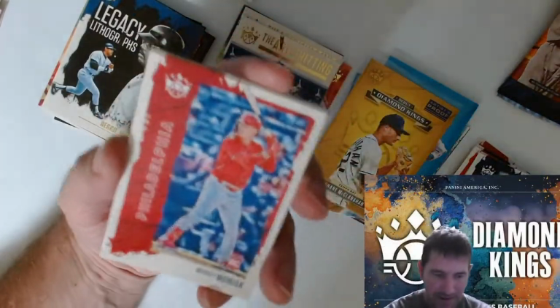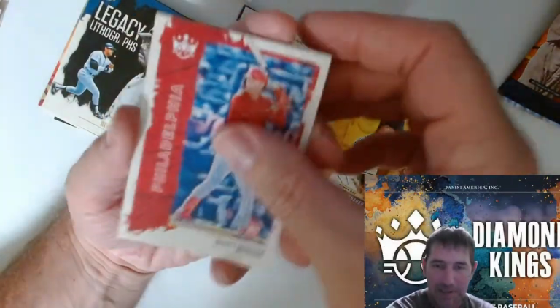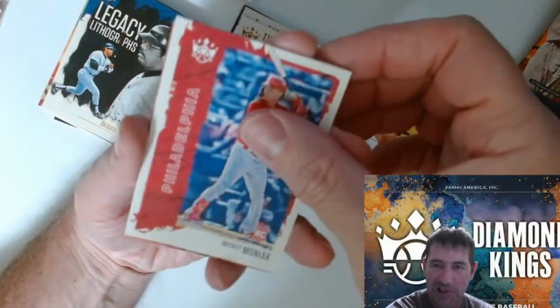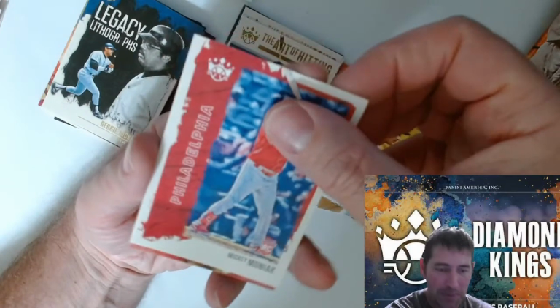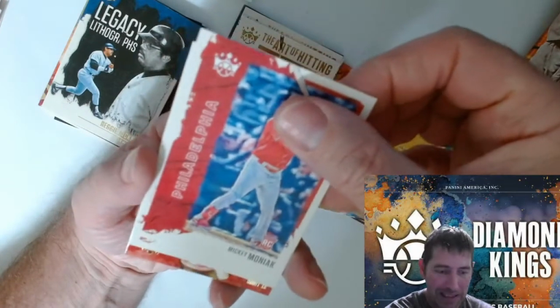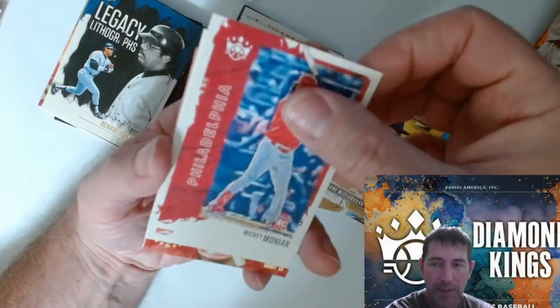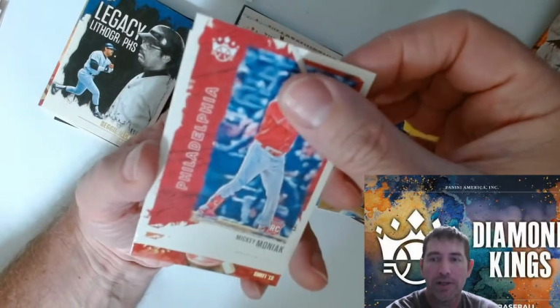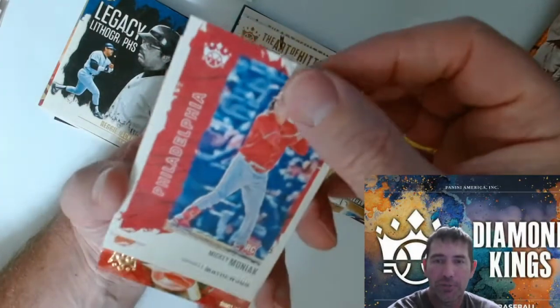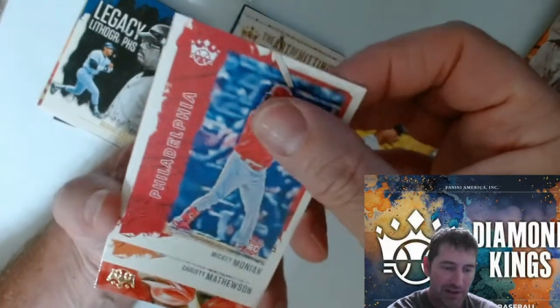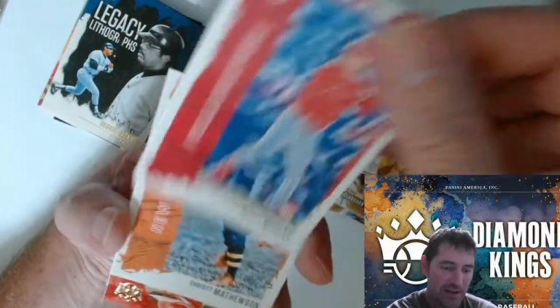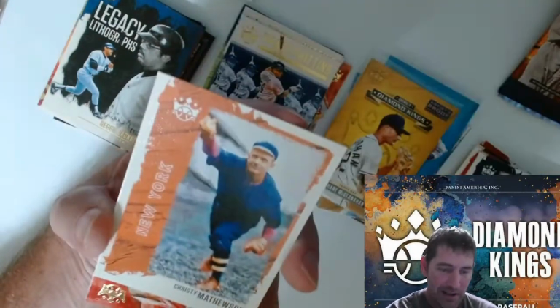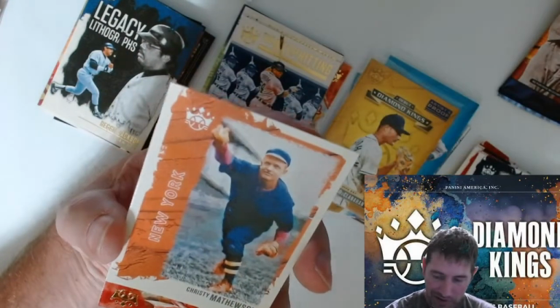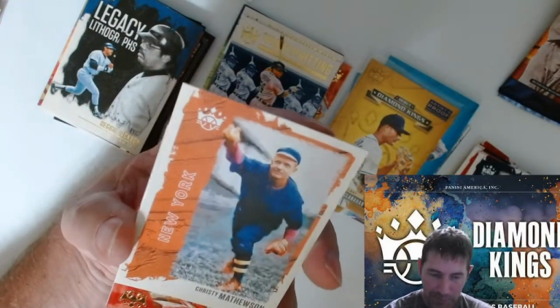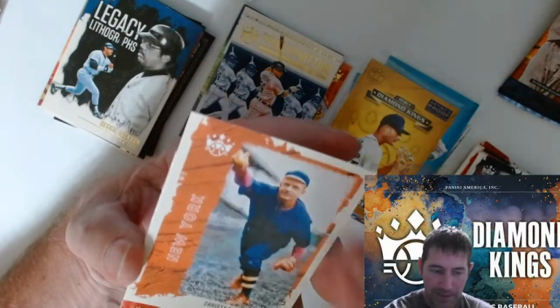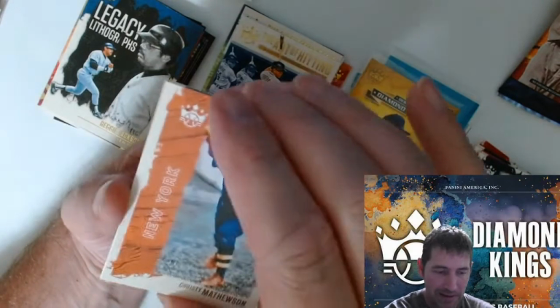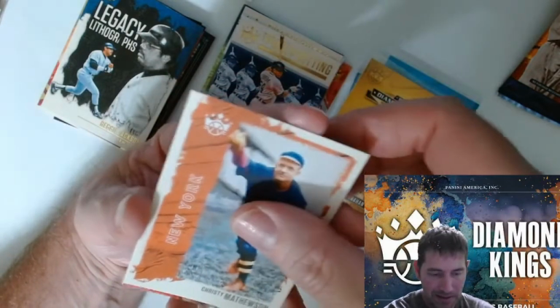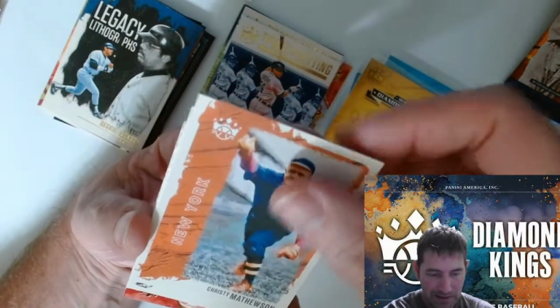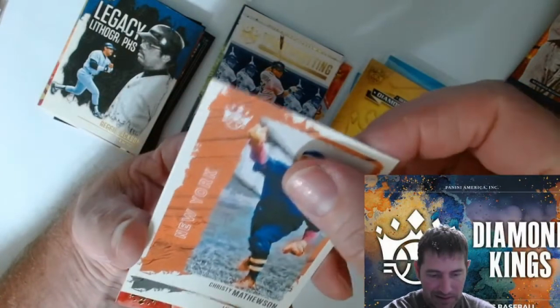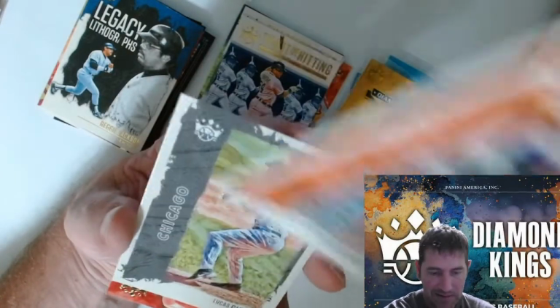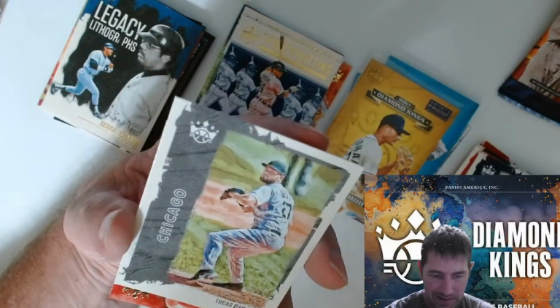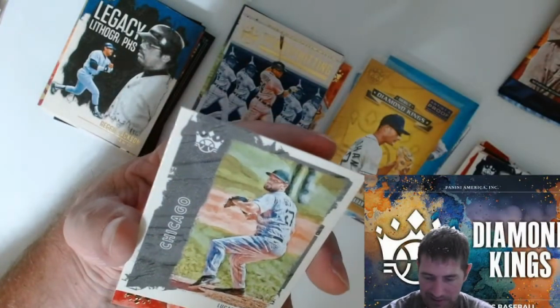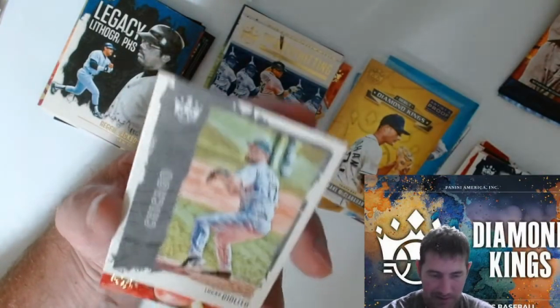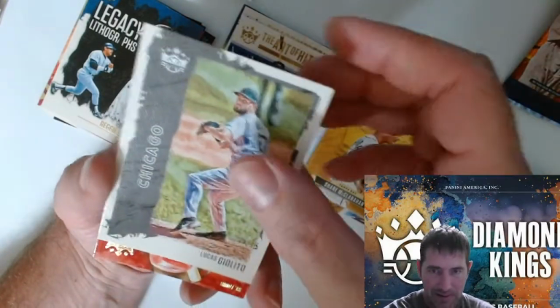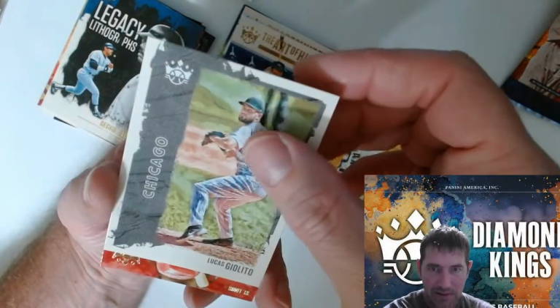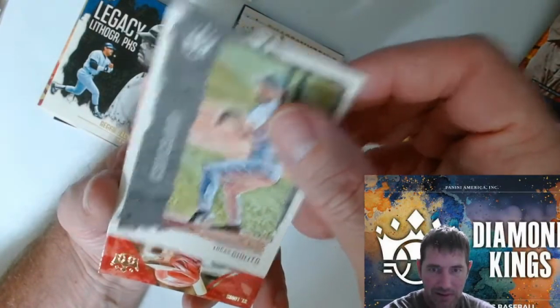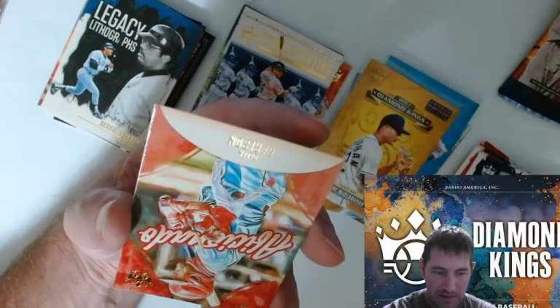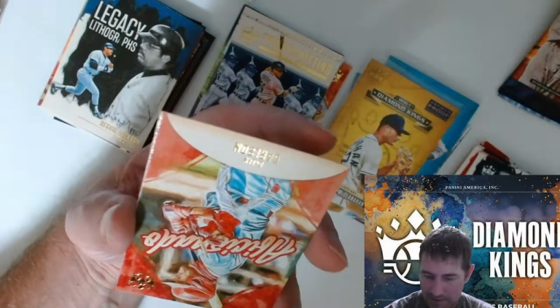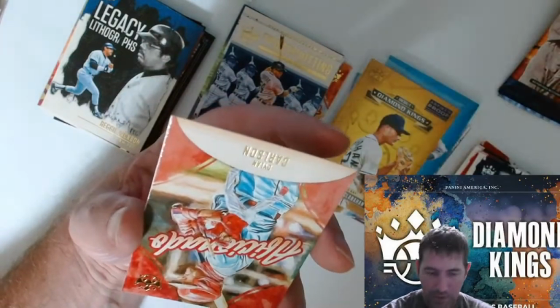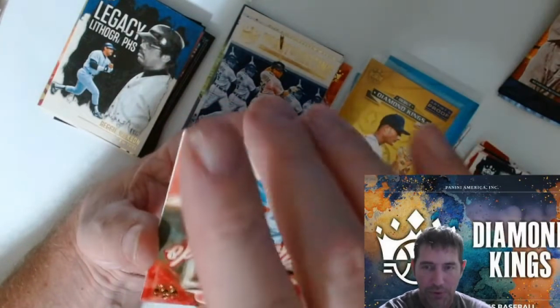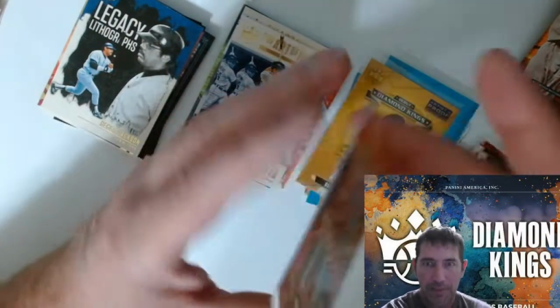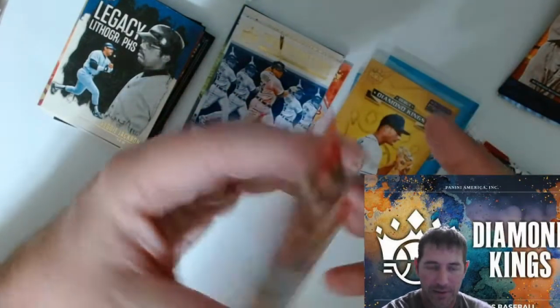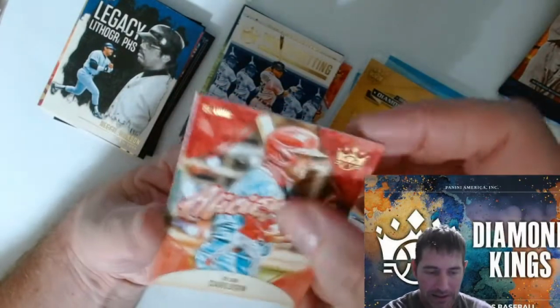It's kind of misleading though, because I remember back in the day when Pinnacle had the artist proofs — those things were tough pulls, like one per hobby box or something like that.